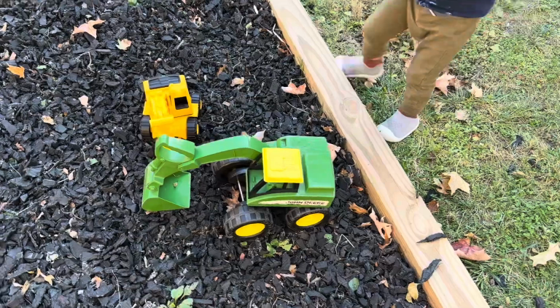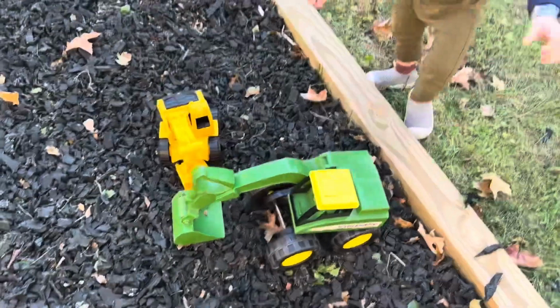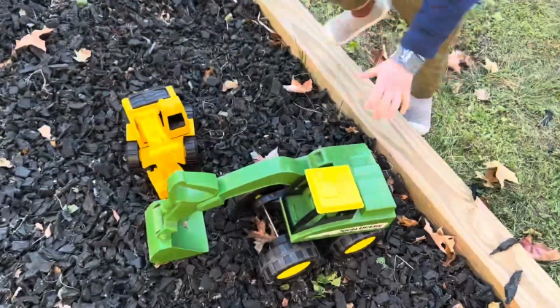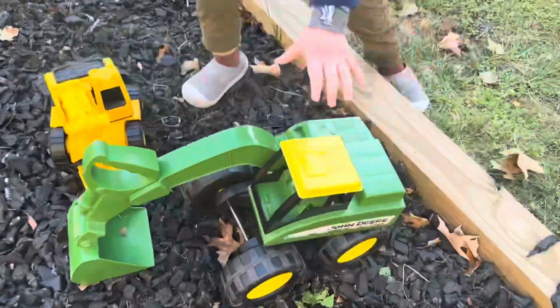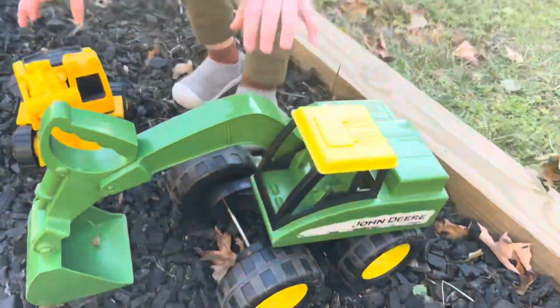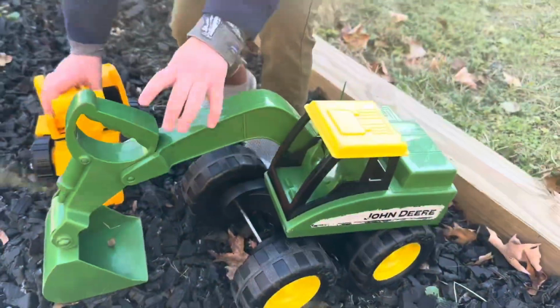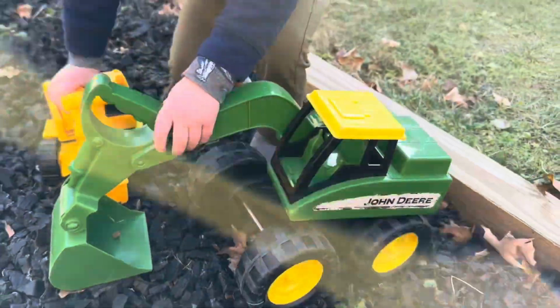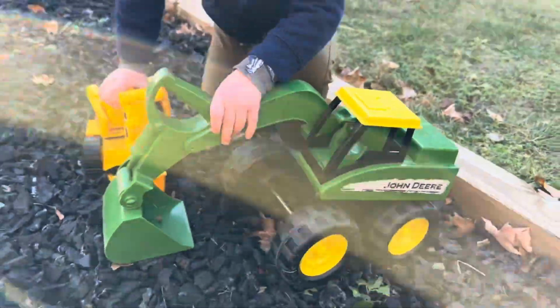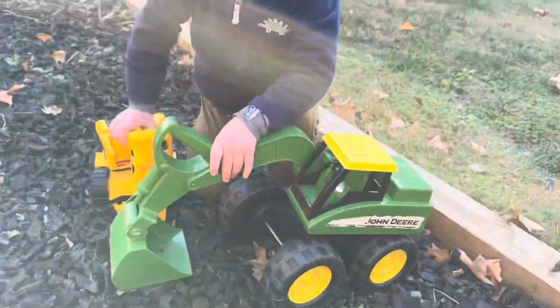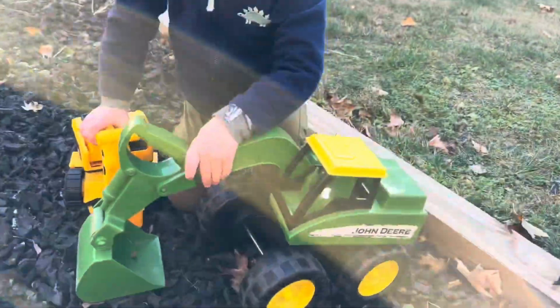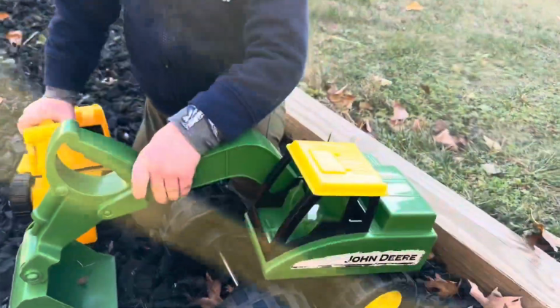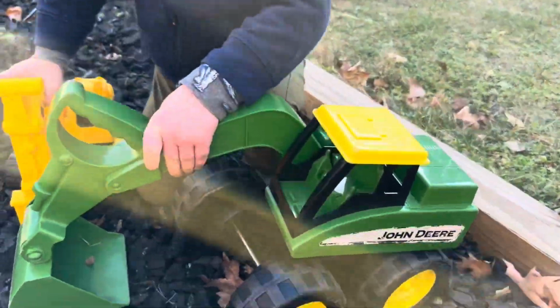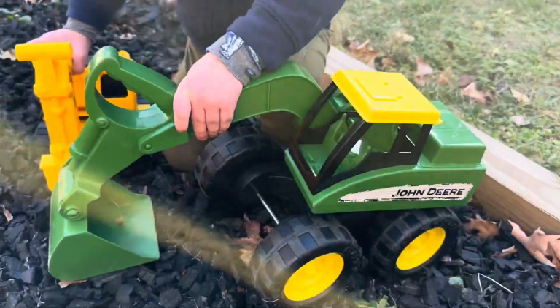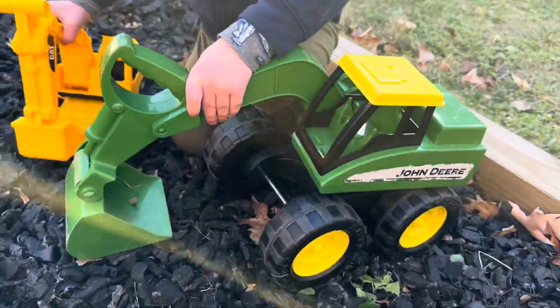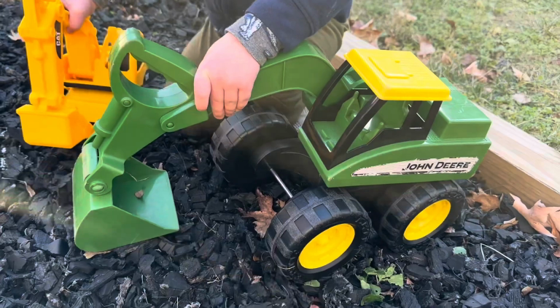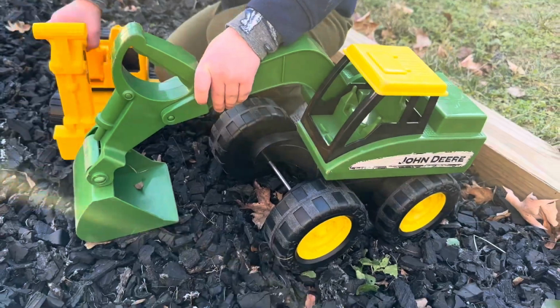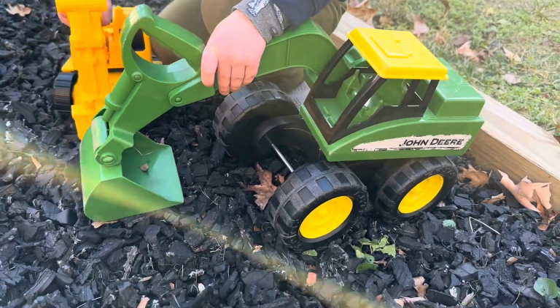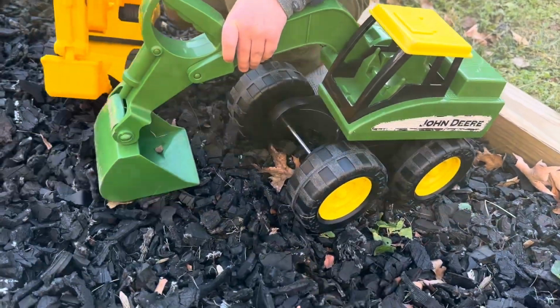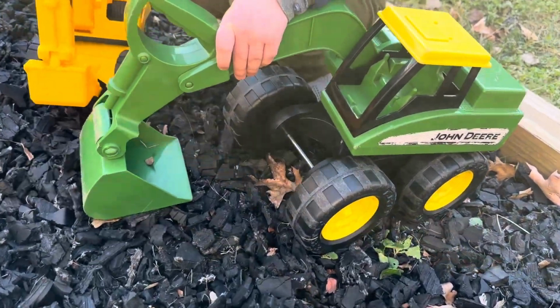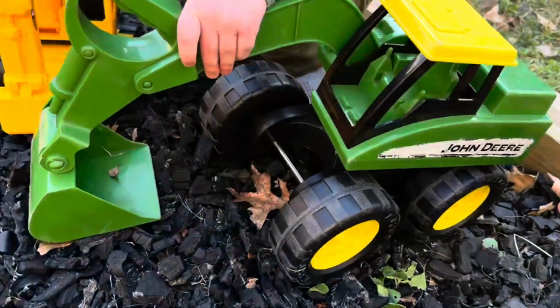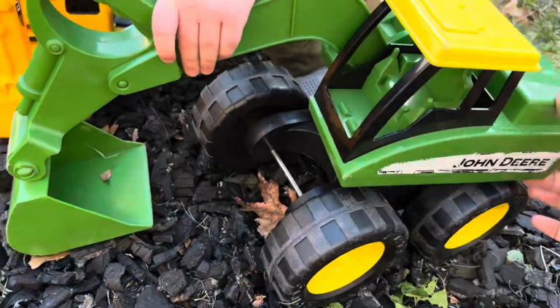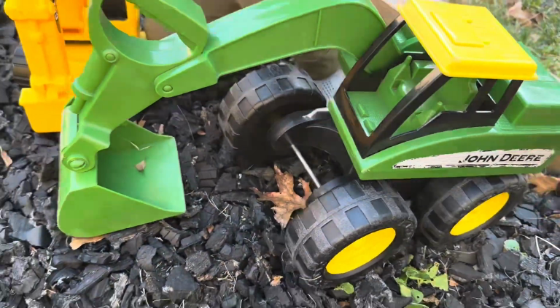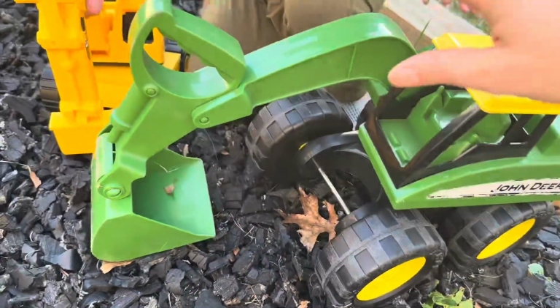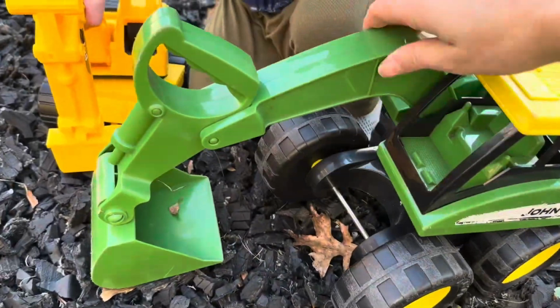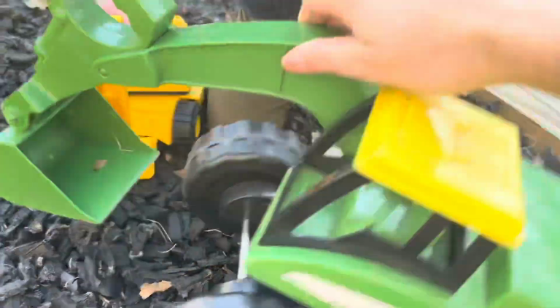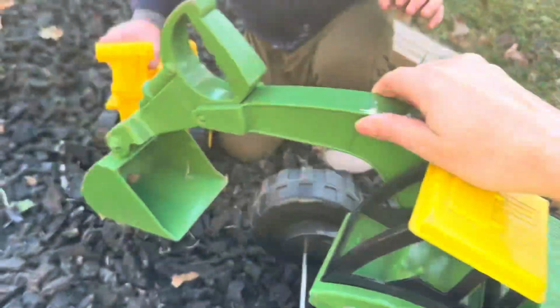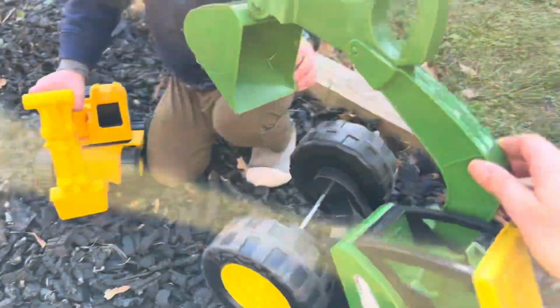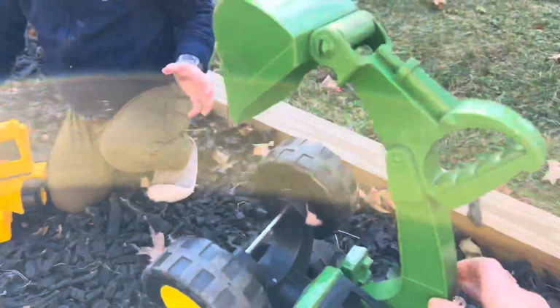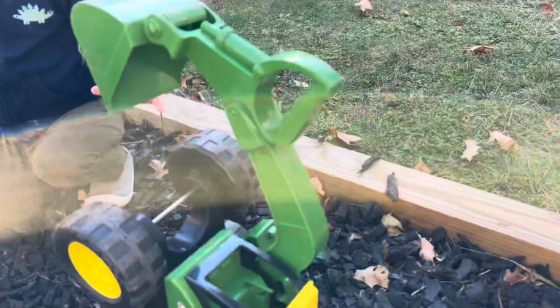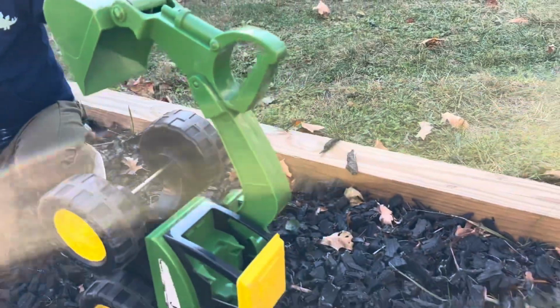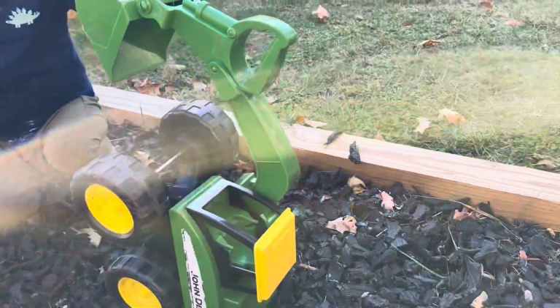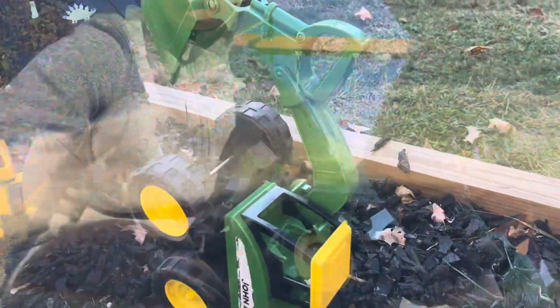Christopher is feeling frustrated because he wants the boom to go up — or the bucket — but he can't get it because when he pulls it, the whole thing comes up like this. Boom! Oh my goodness.